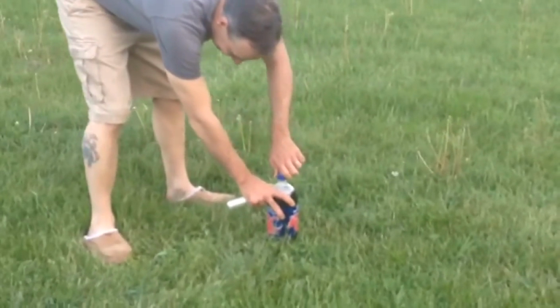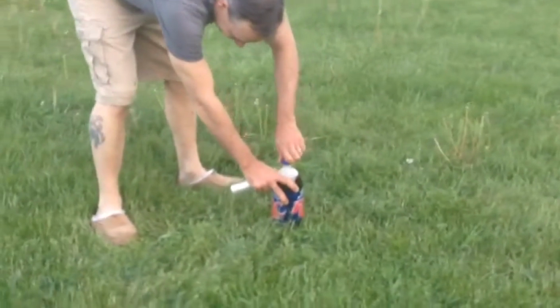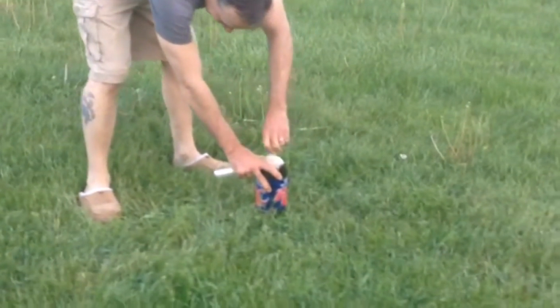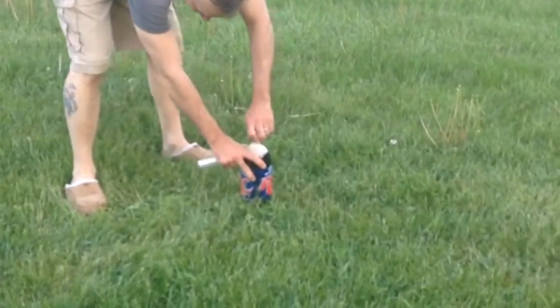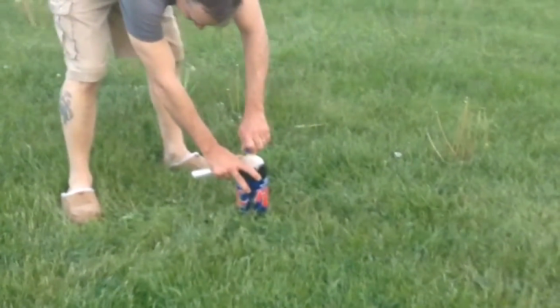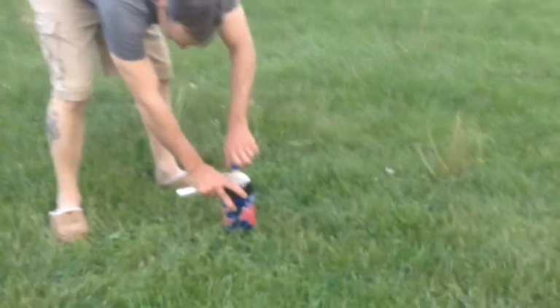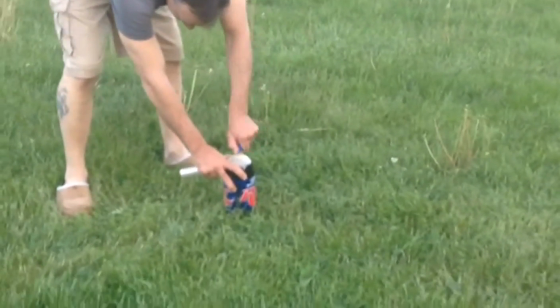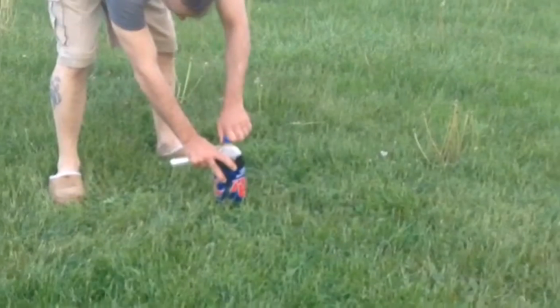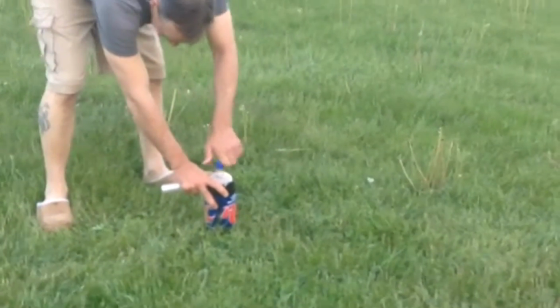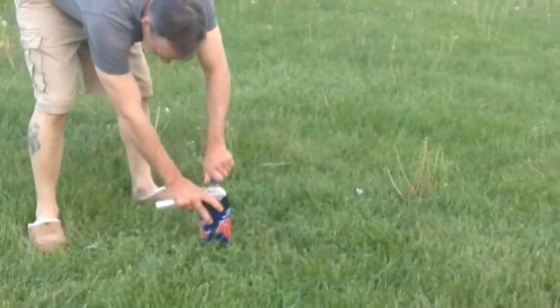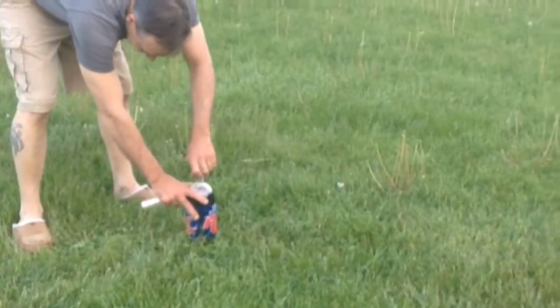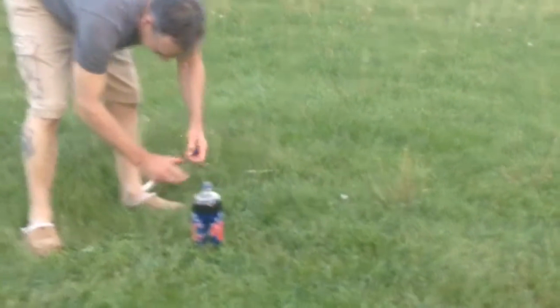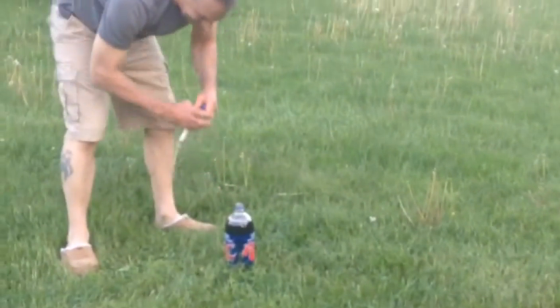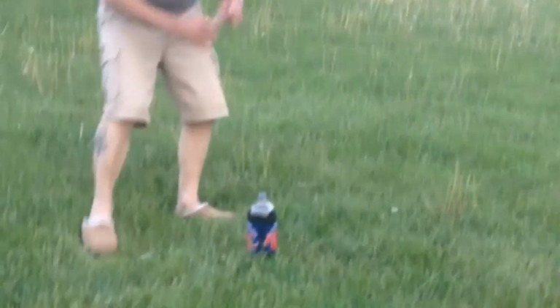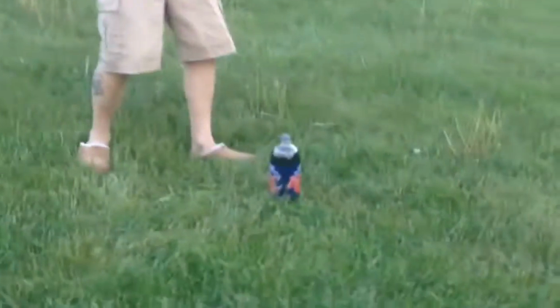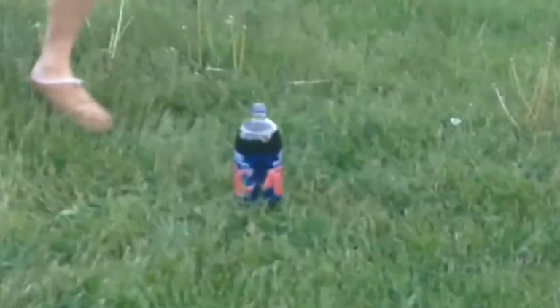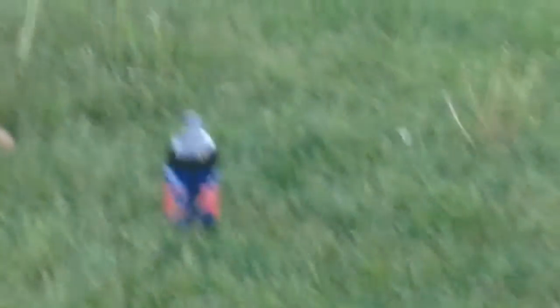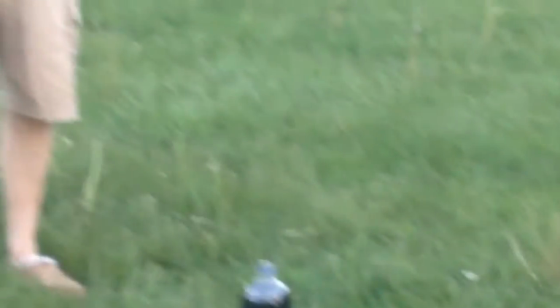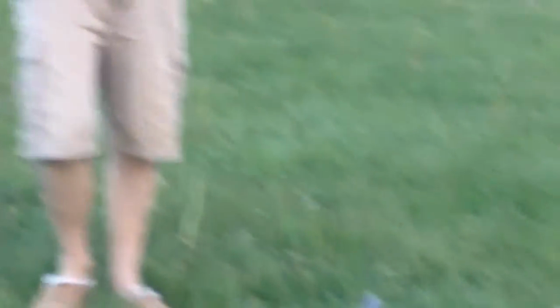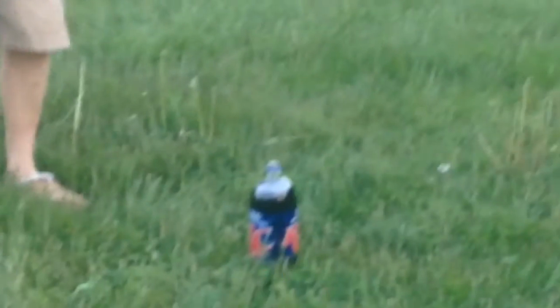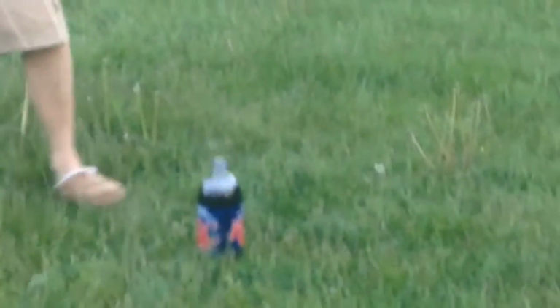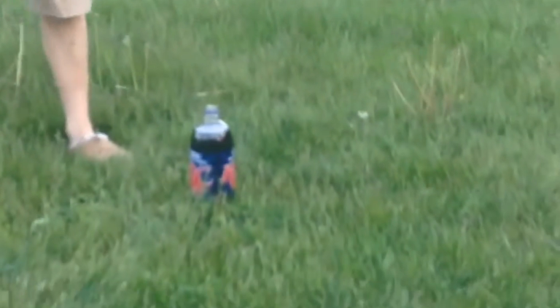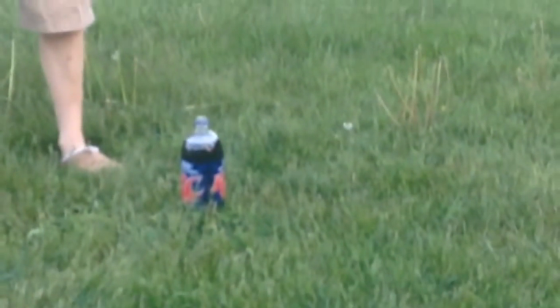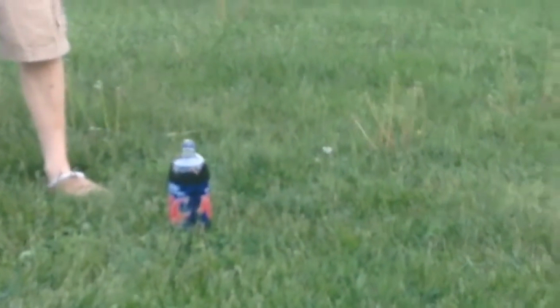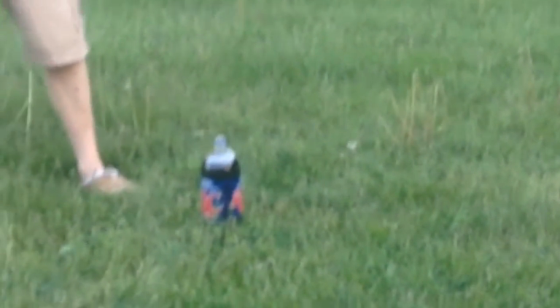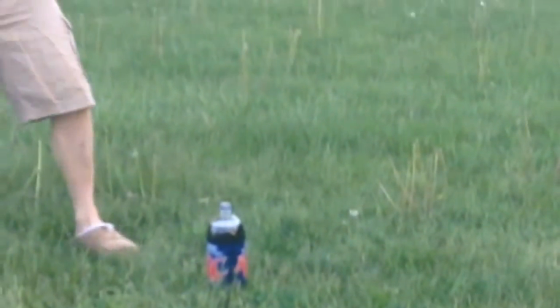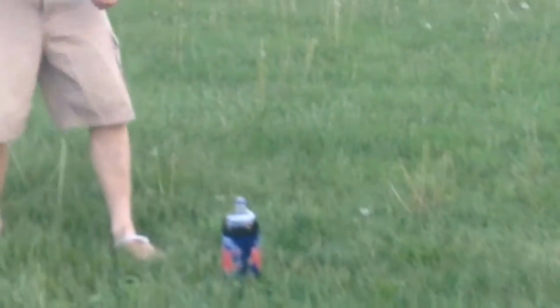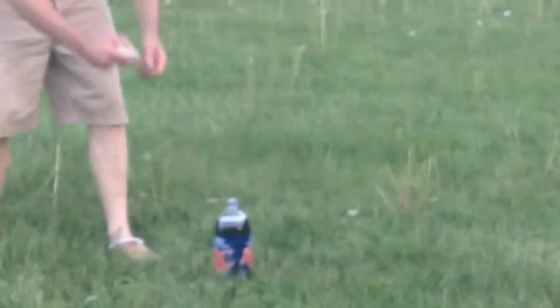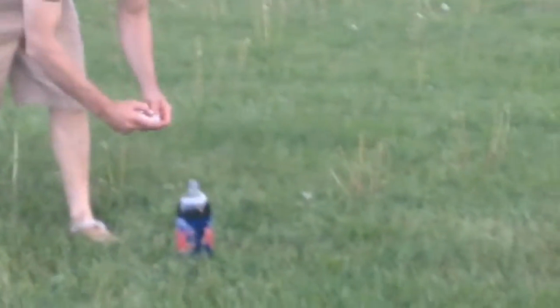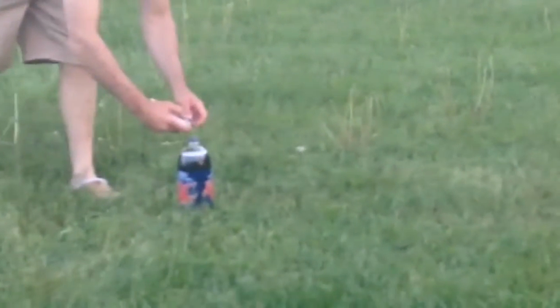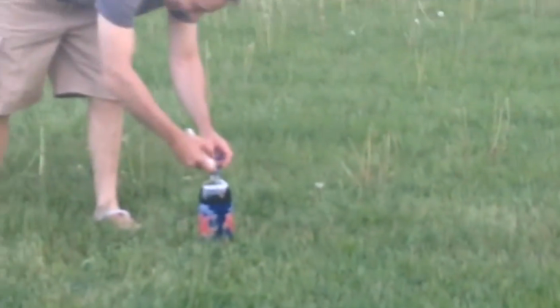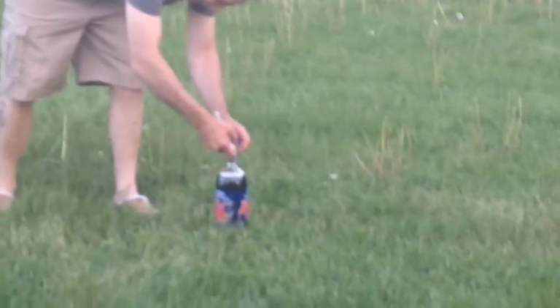Don't open it too much. Look how much pressure is already coming out of that. What's going to happen? Let's just try one. Try one. No, you got to do it all. Ready? Back up. Up, up.